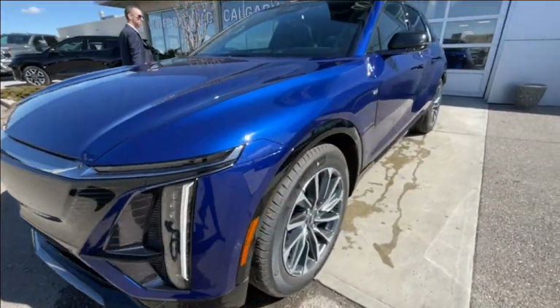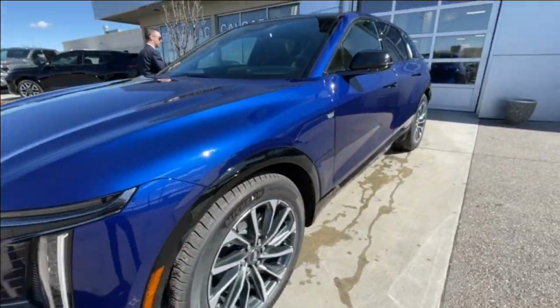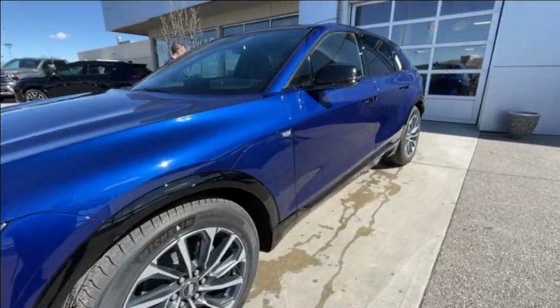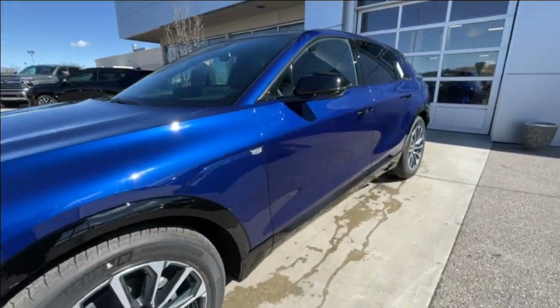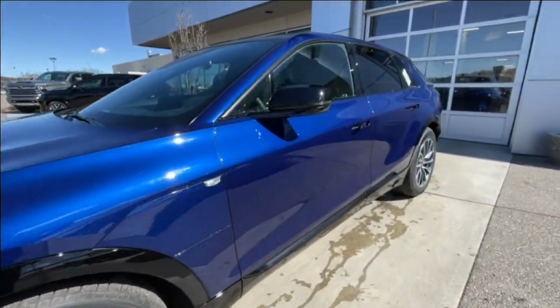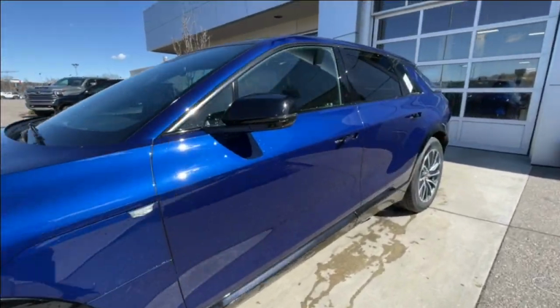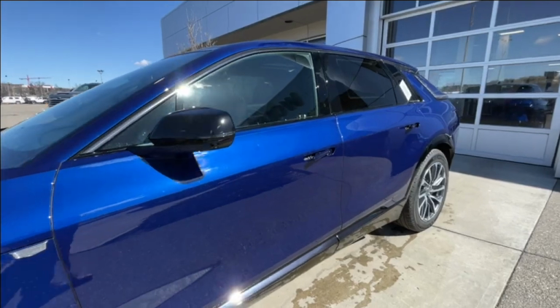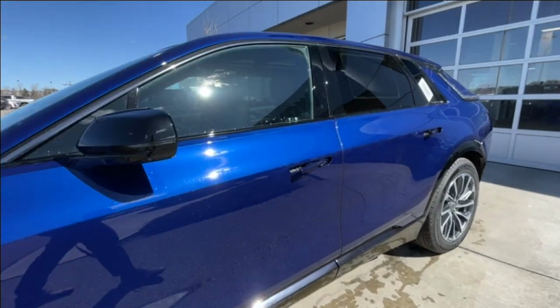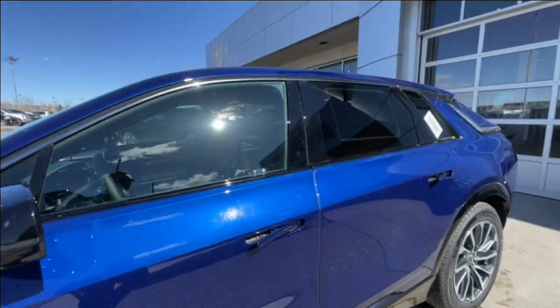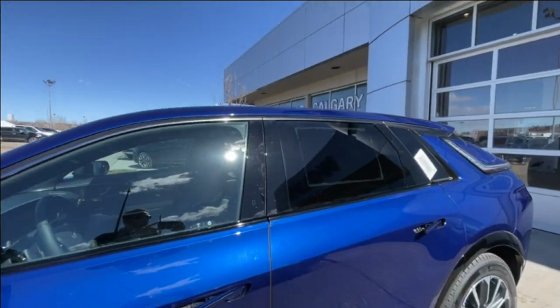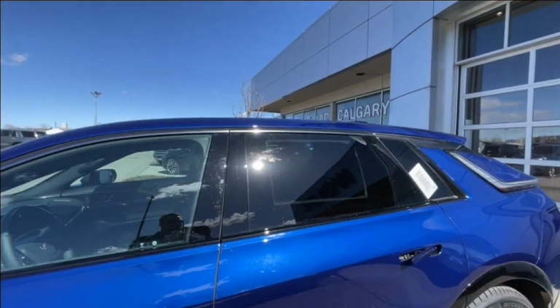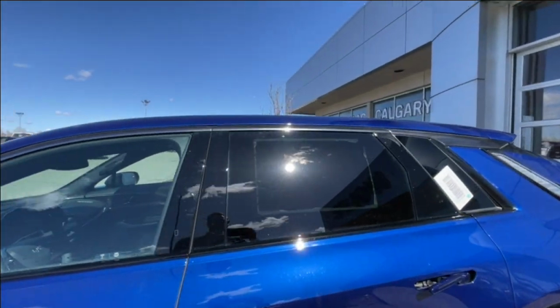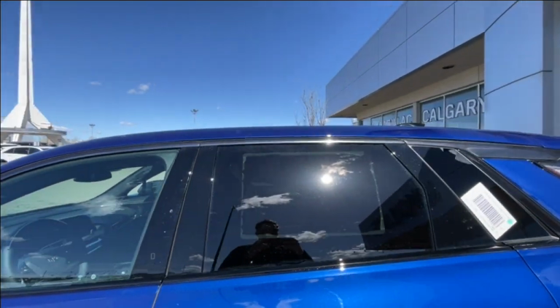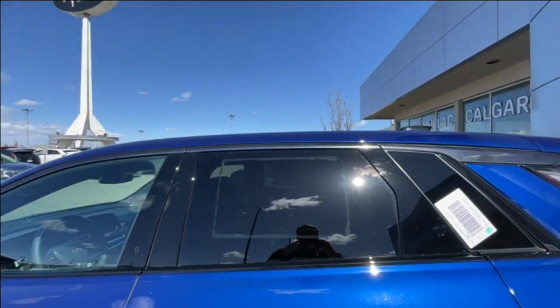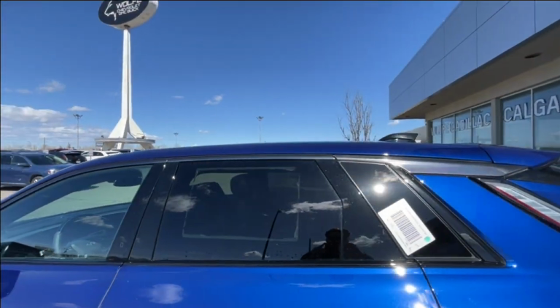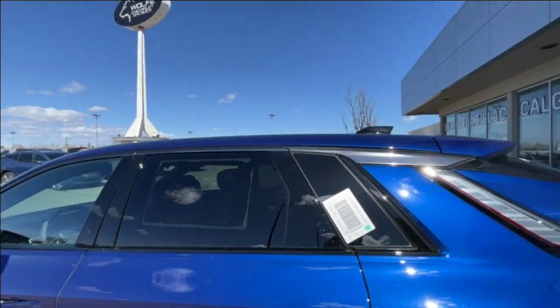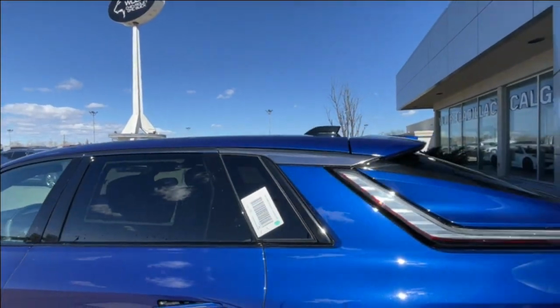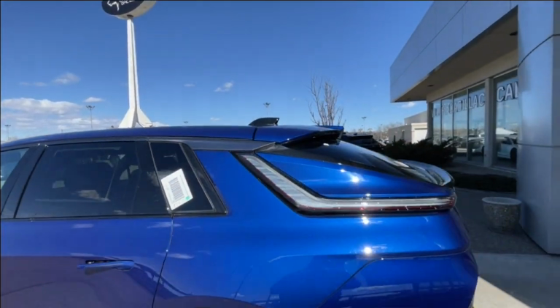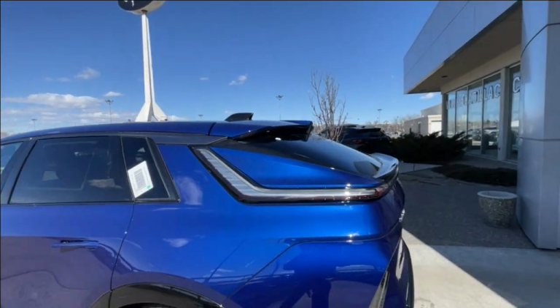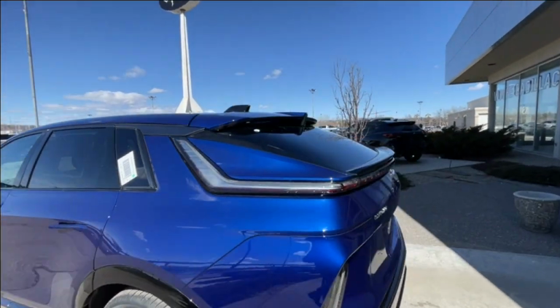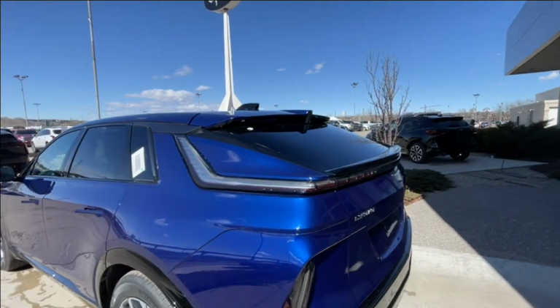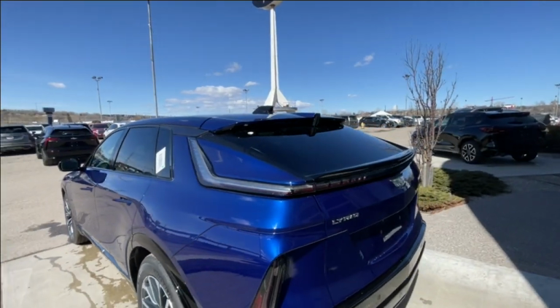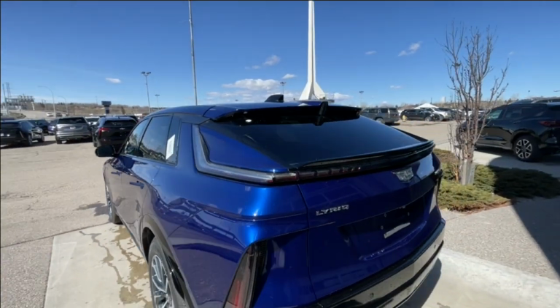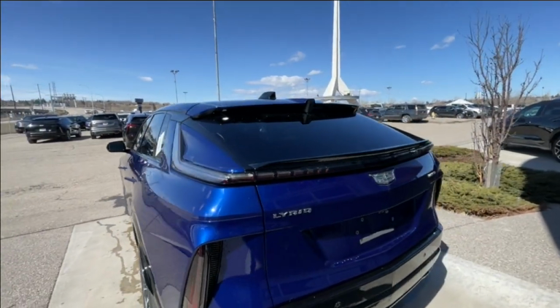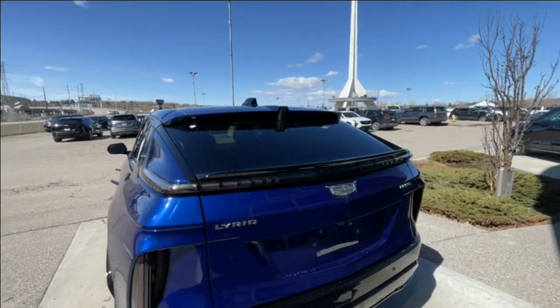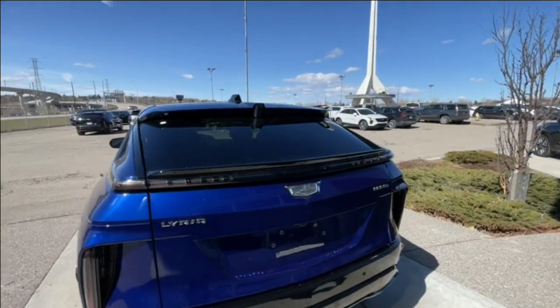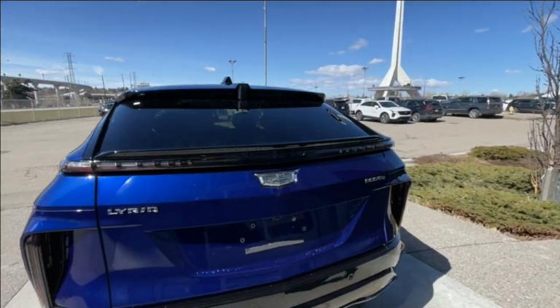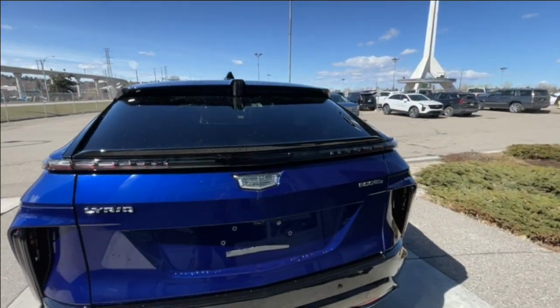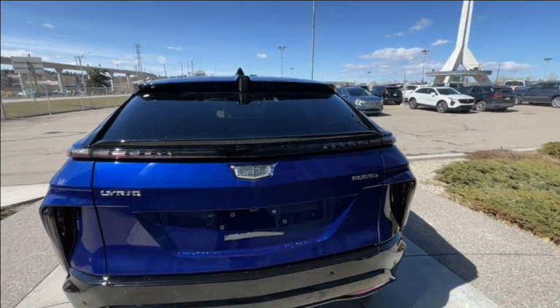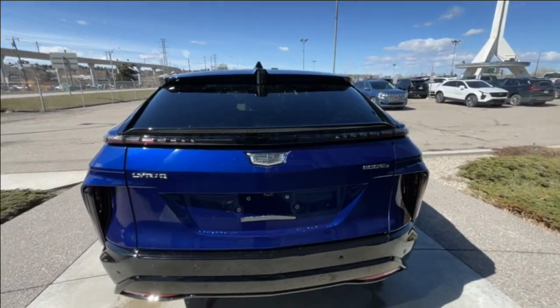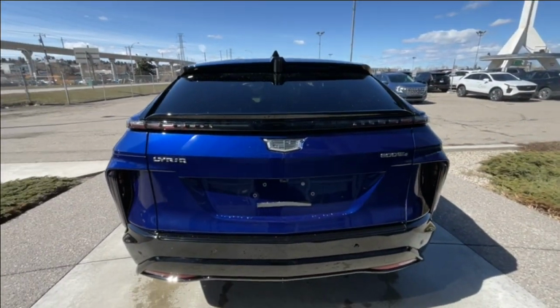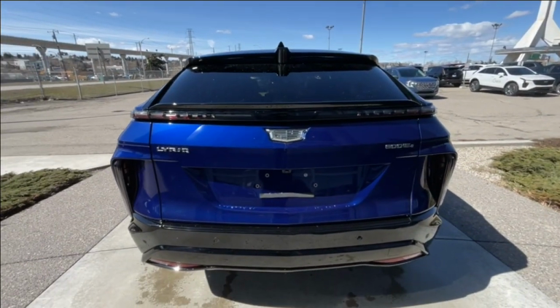Back down the side of the vehicle, this SUV is remote-start equipped, with rear-tinted privacy windows and chrome trim along the top. At the back of the vehicle, we have clear taillights, and Lyriq, Cadillac and 600 E4 badging can all be found on the hatch.